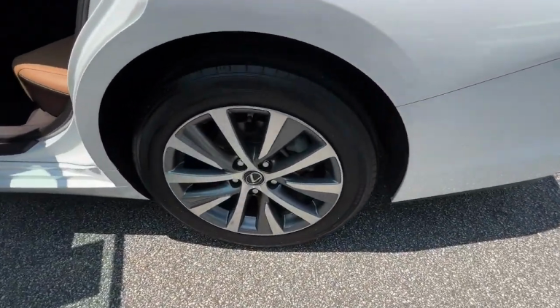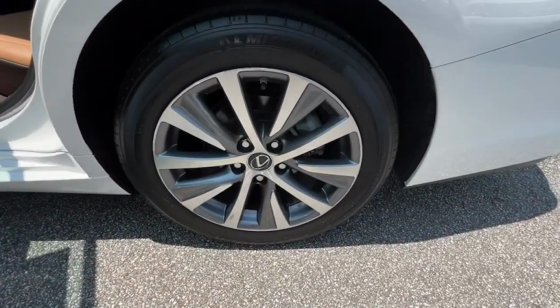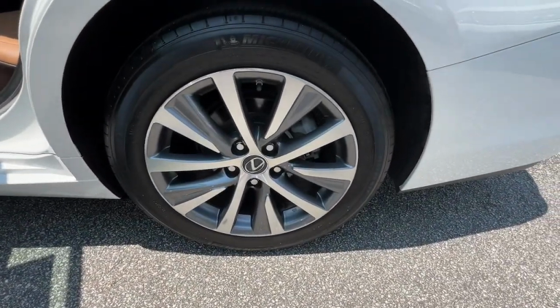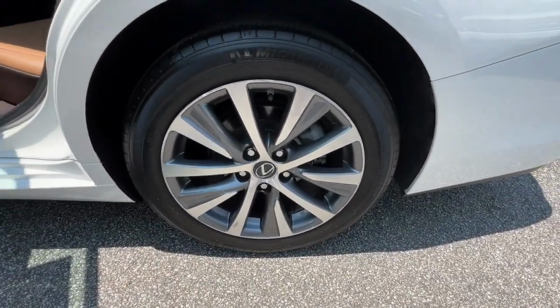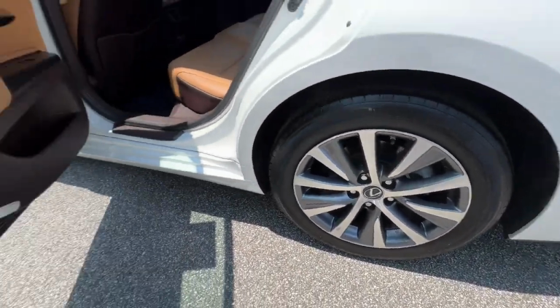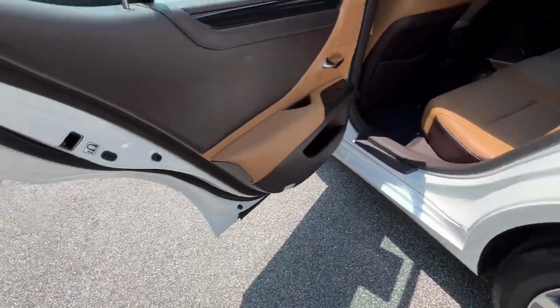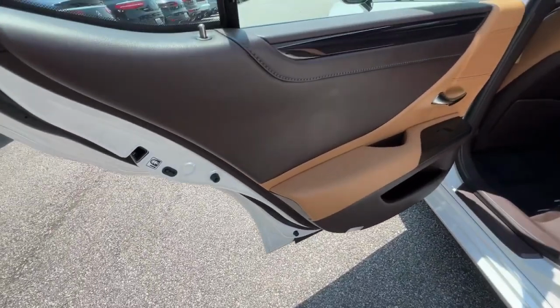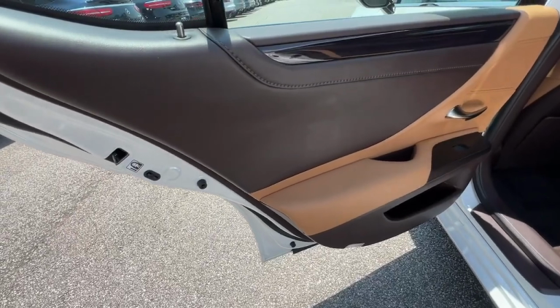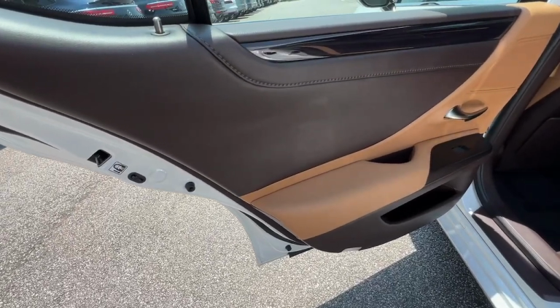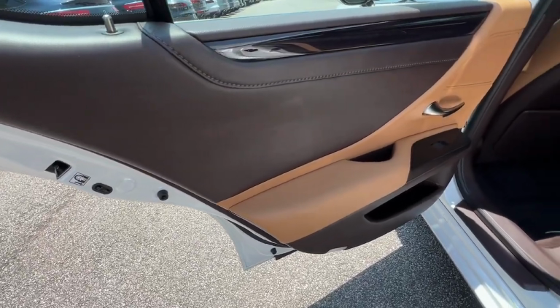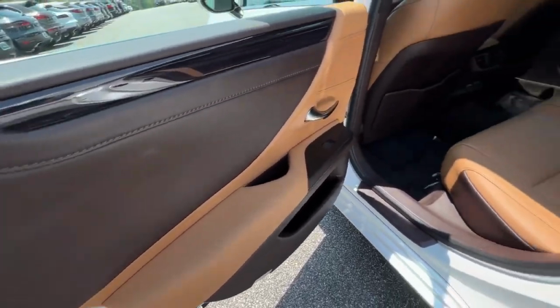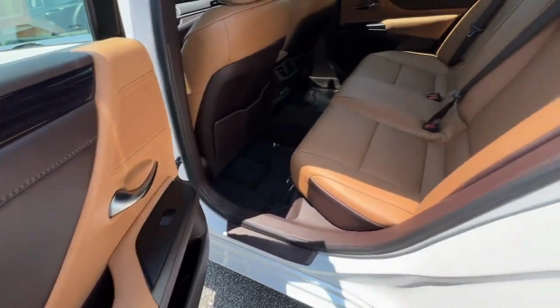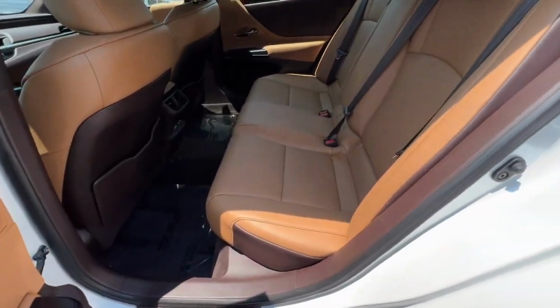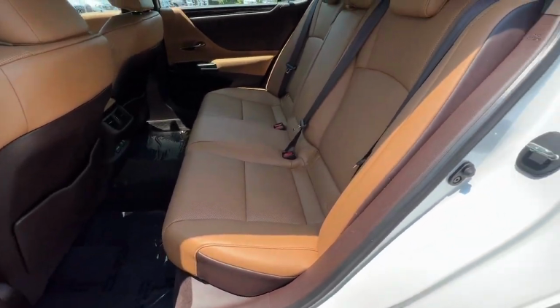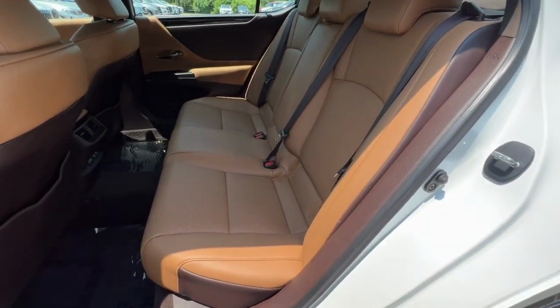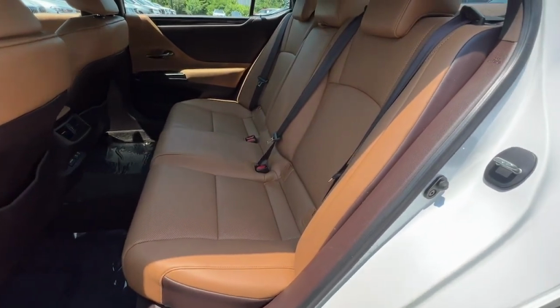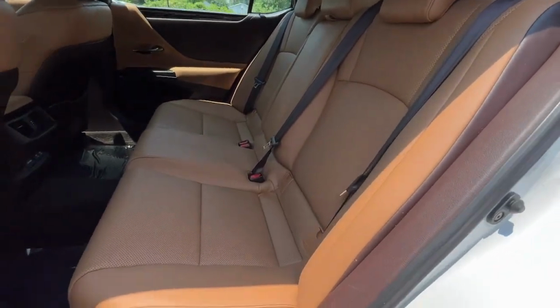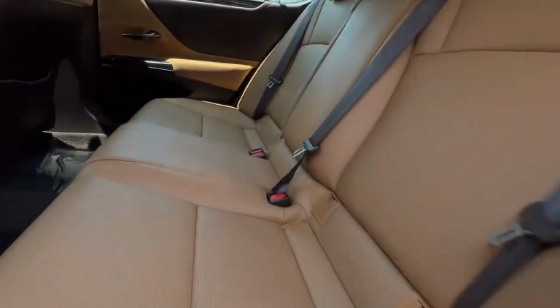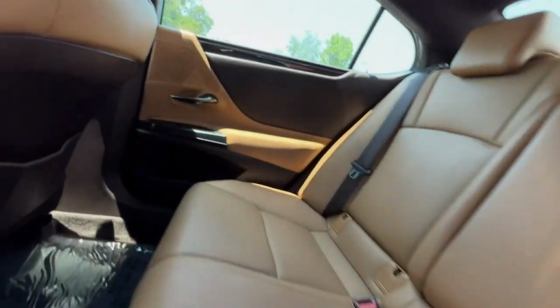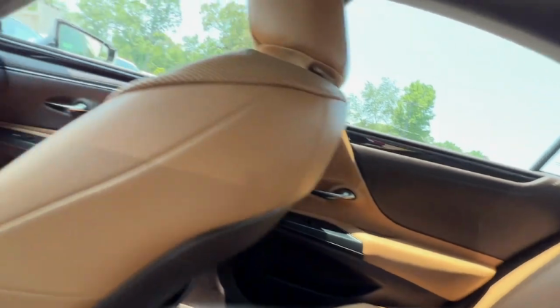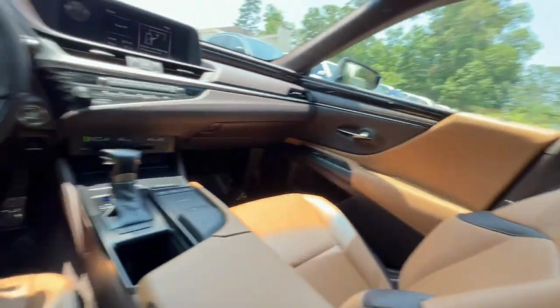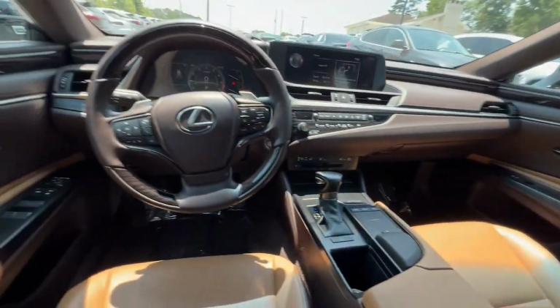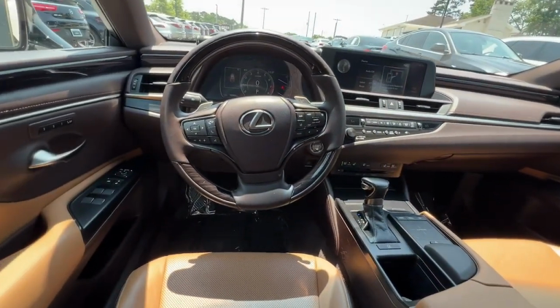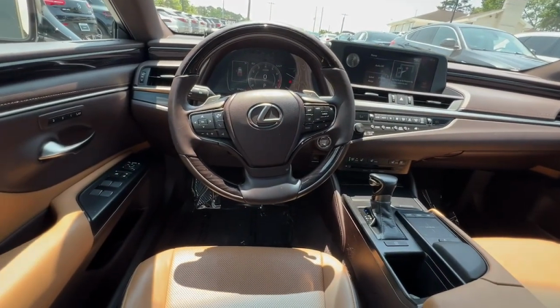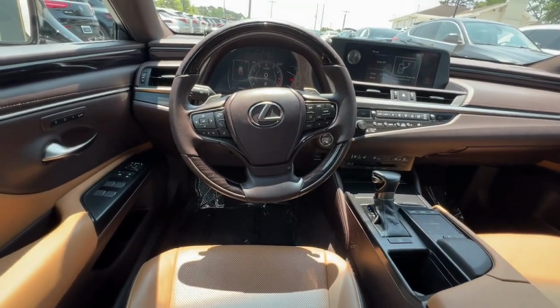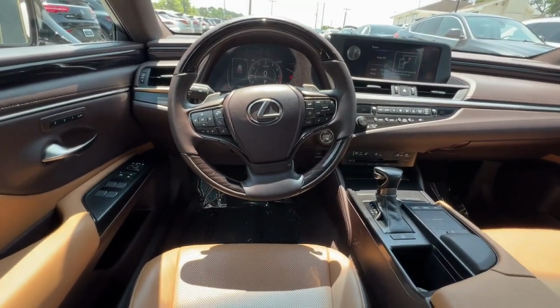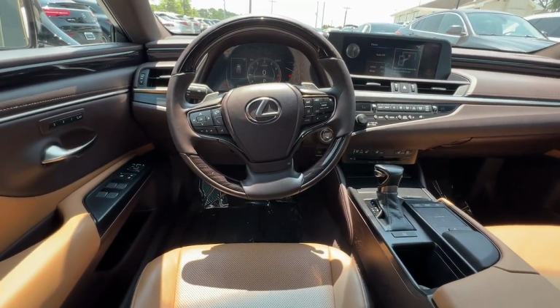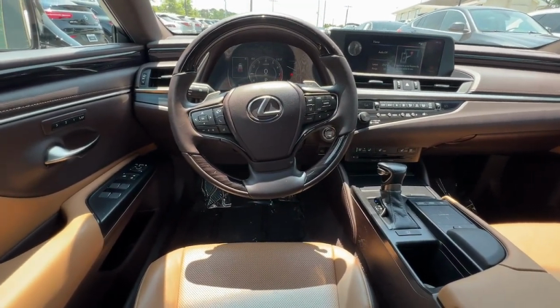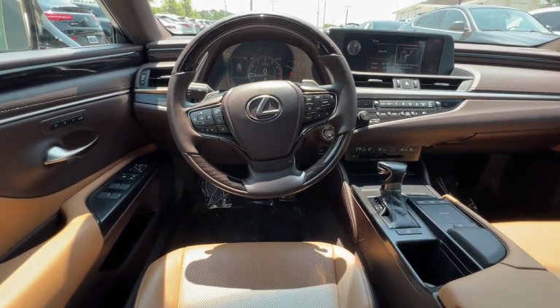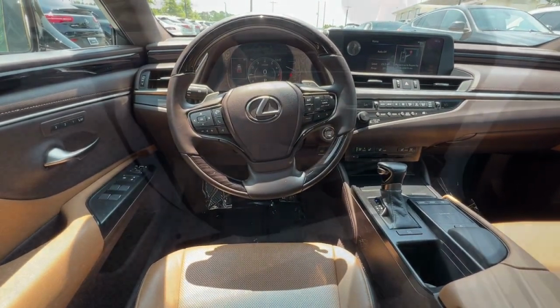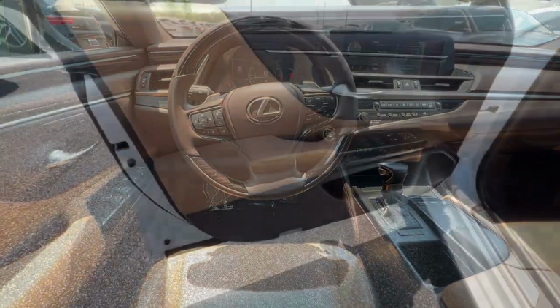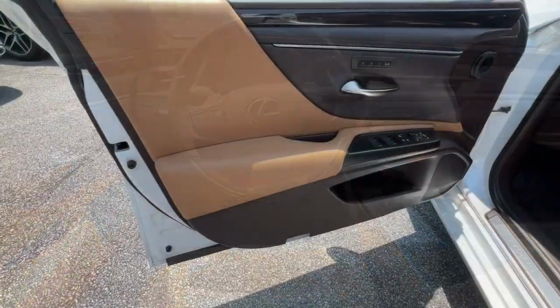Keyless entry, moonroof, satellite radio, premium sound system, power passenger seat, lane keeping assist, aluminum wheels, heated front seat, blind spot monitor, alarm.